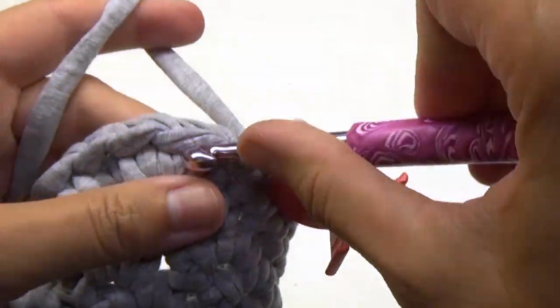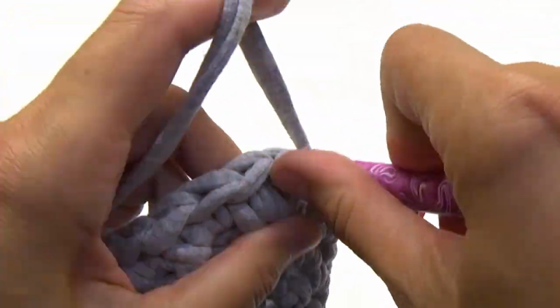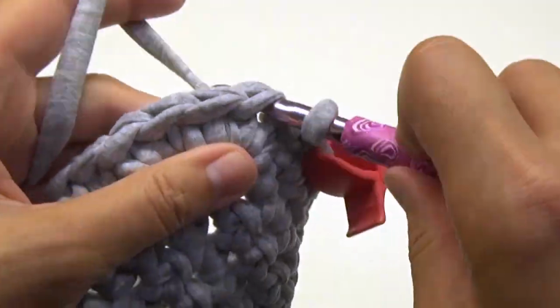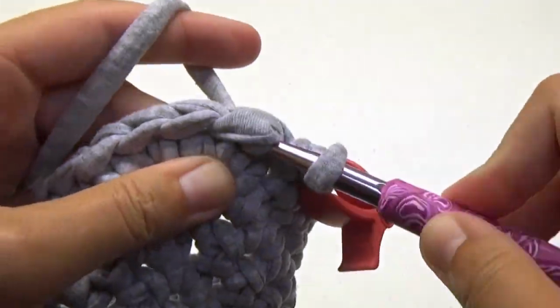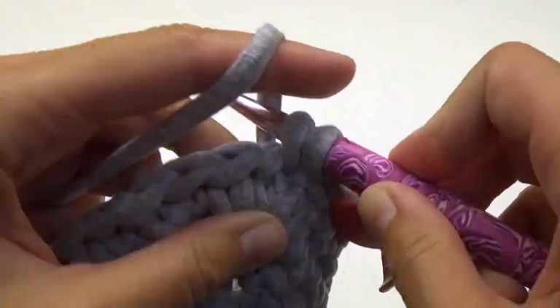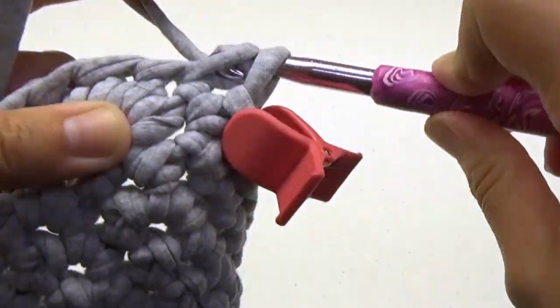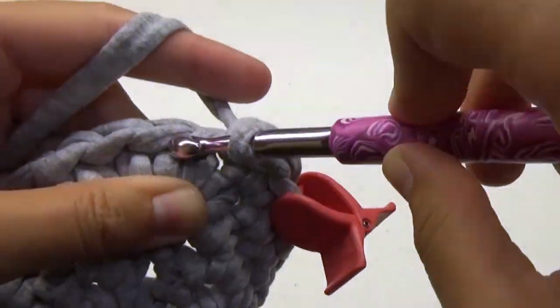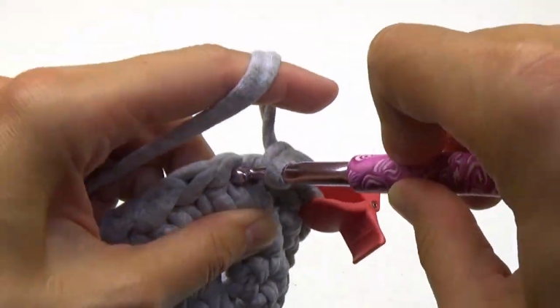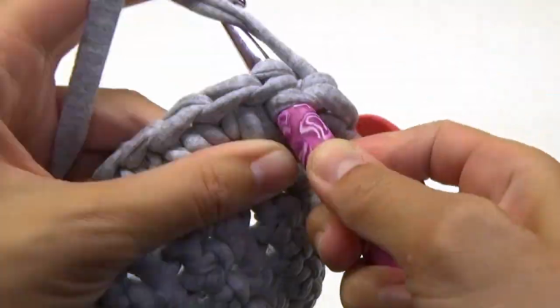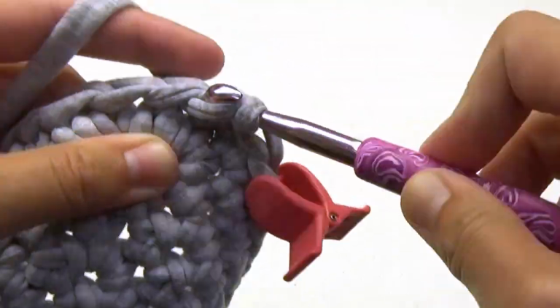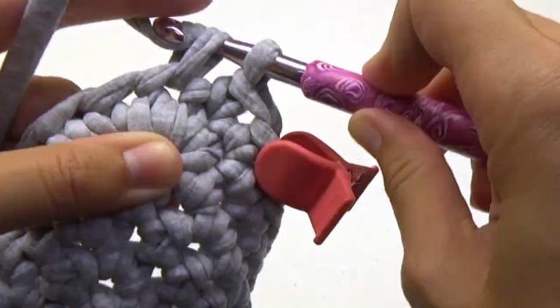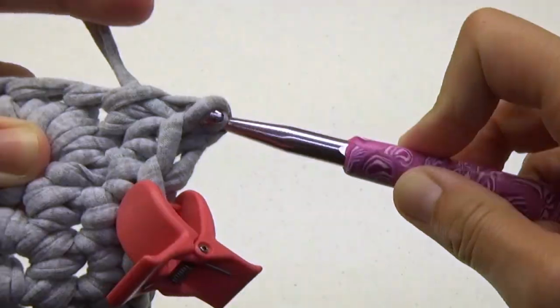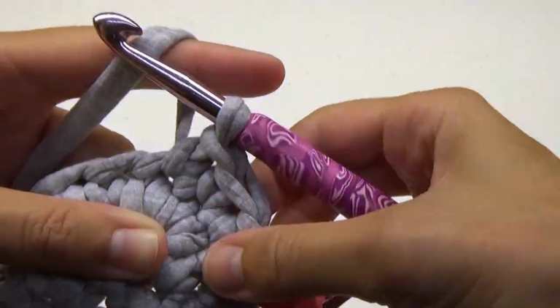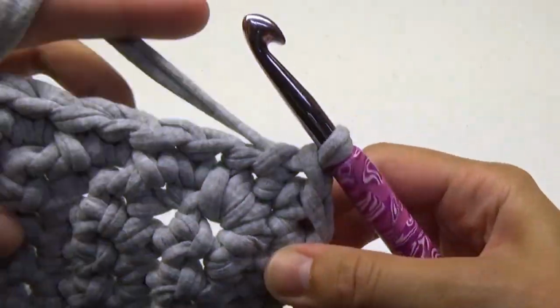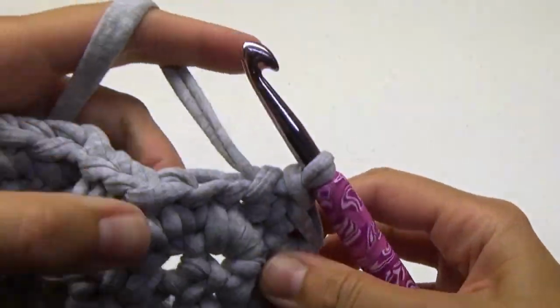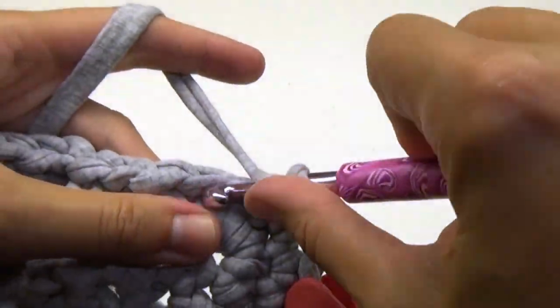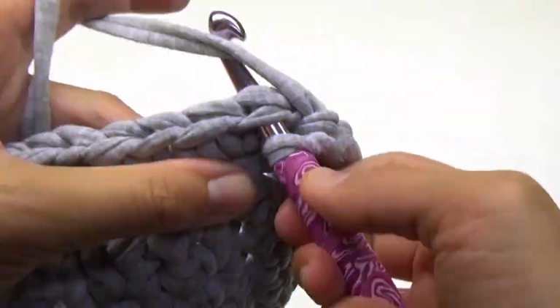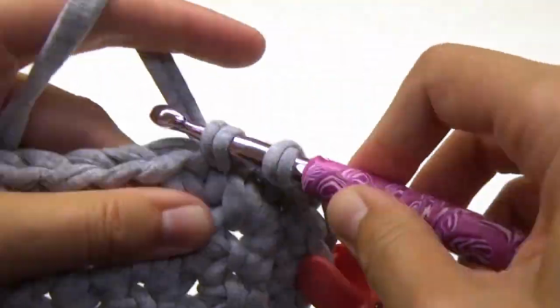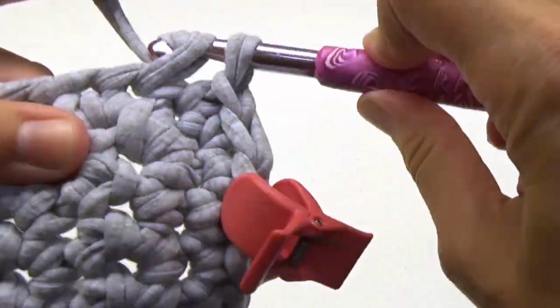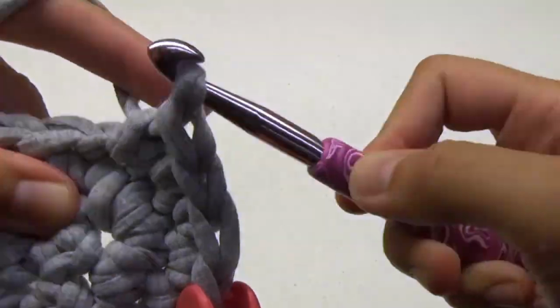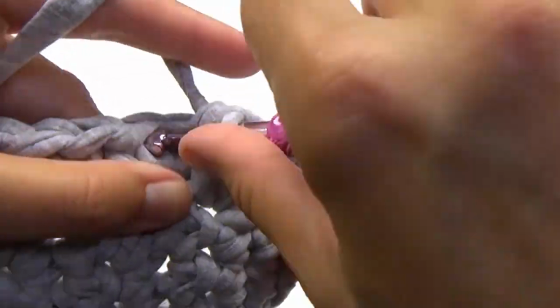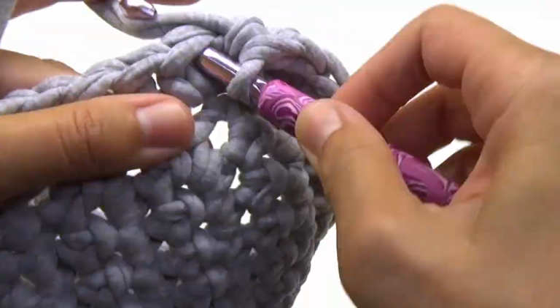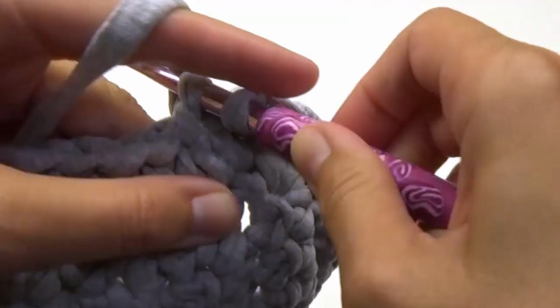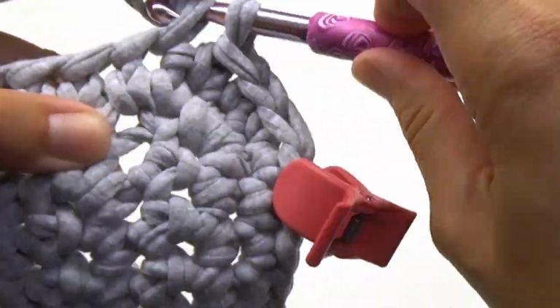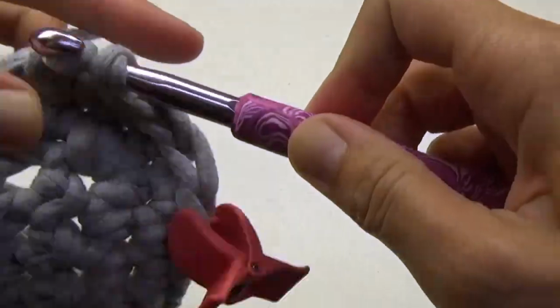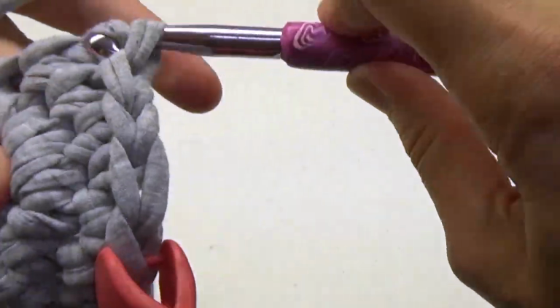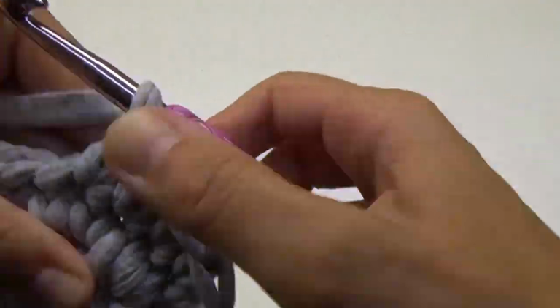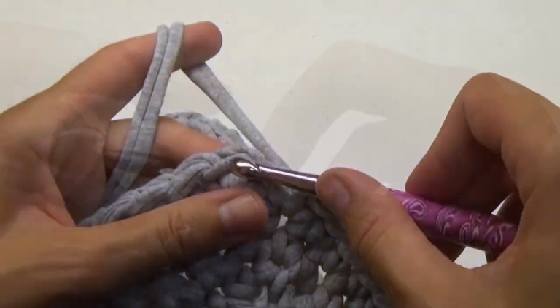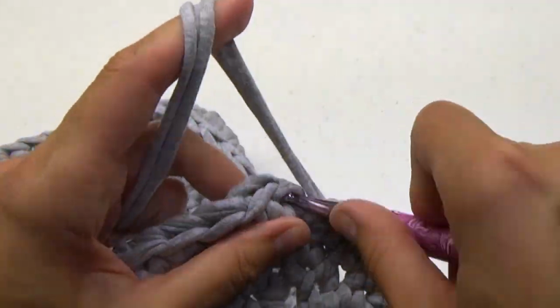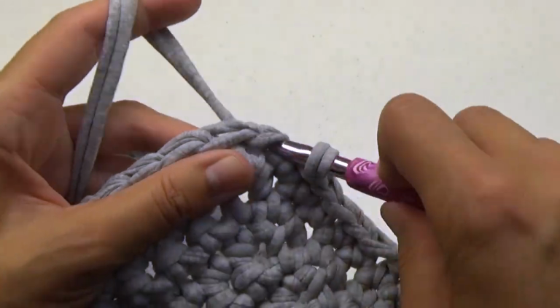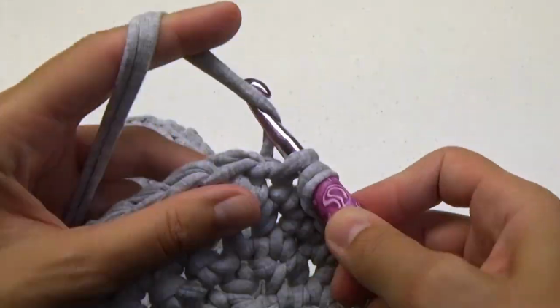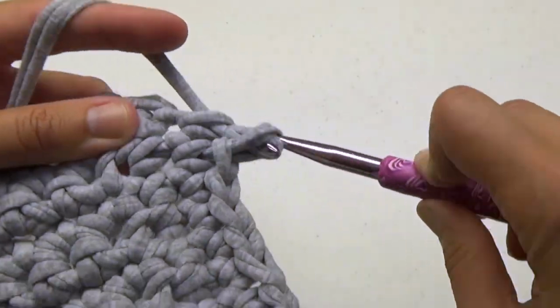For rounds 2 to 15 we're just going to do one single crochet around and around in a spiral. Always mark that first stitch. Just keep going around and around. Your purse should start to curl on you — this is good.